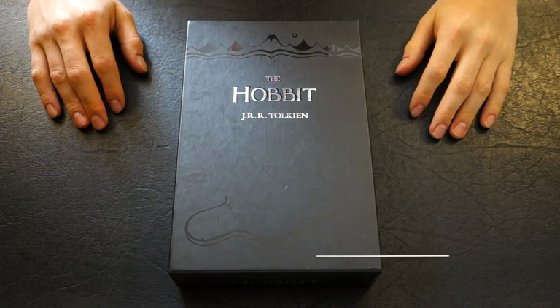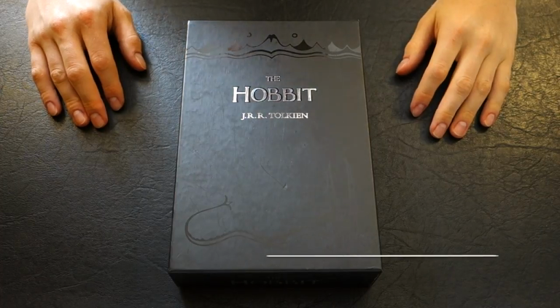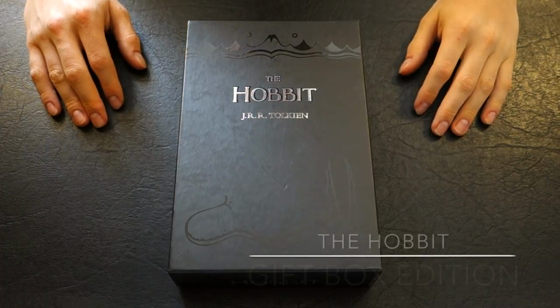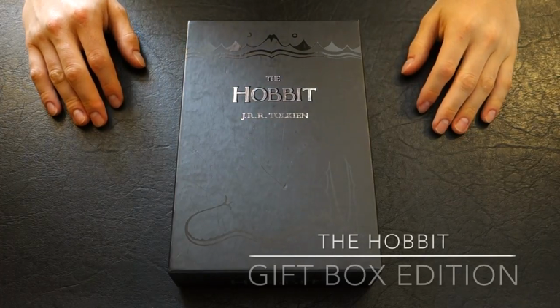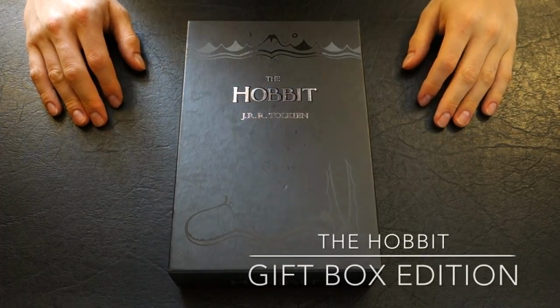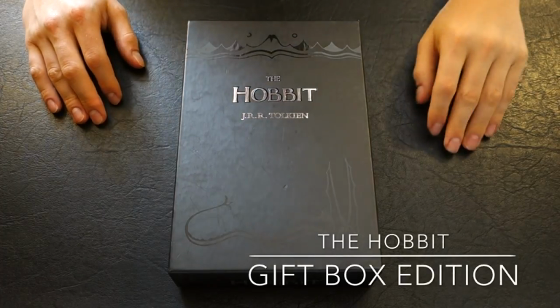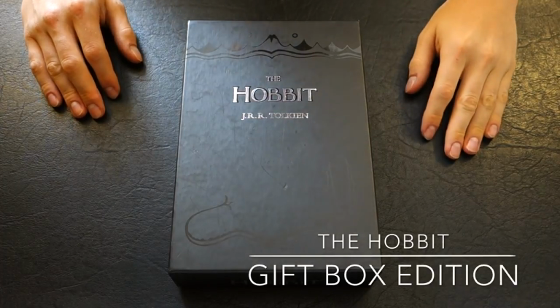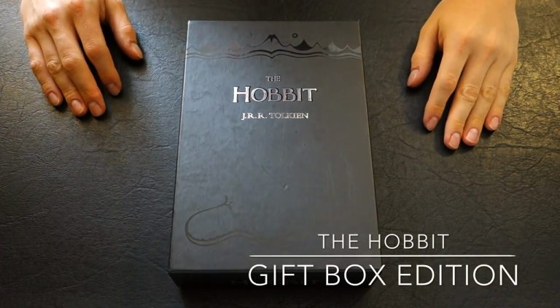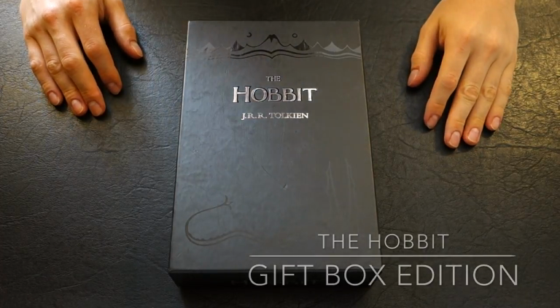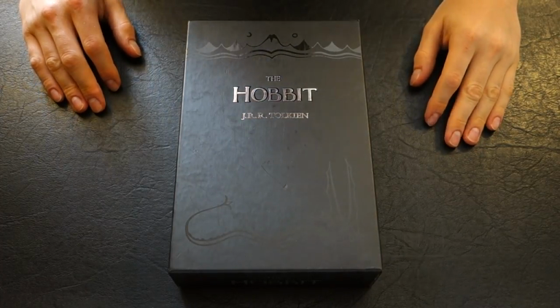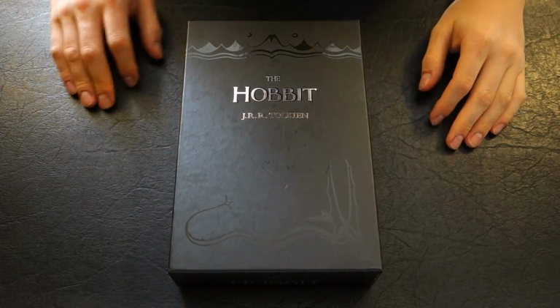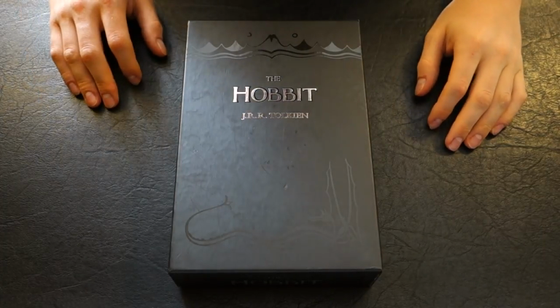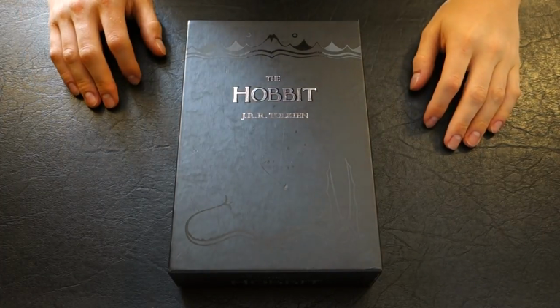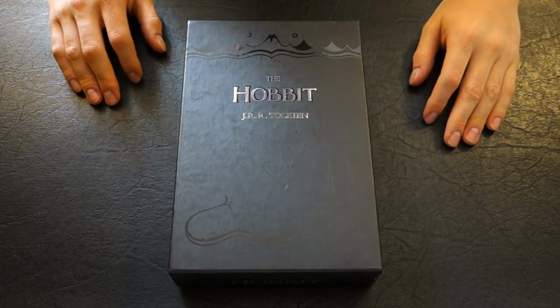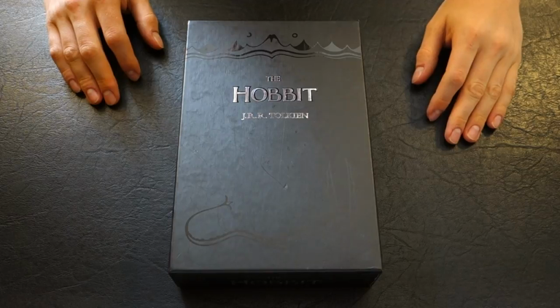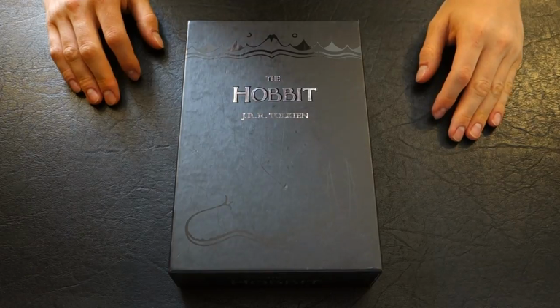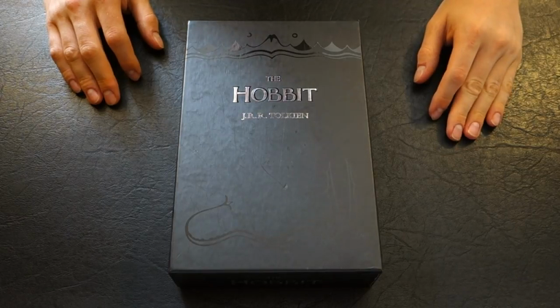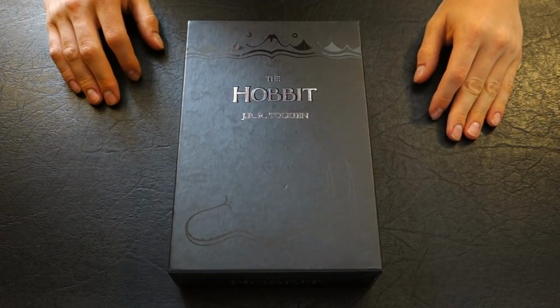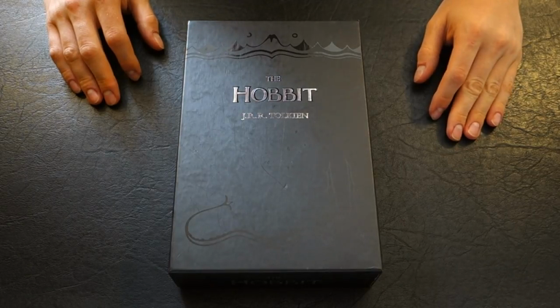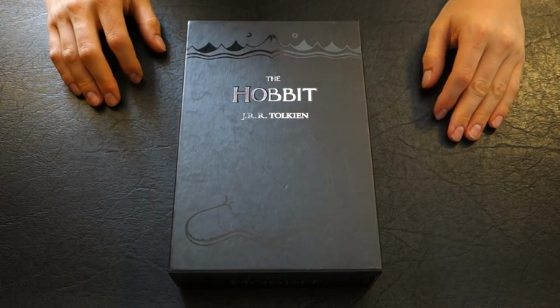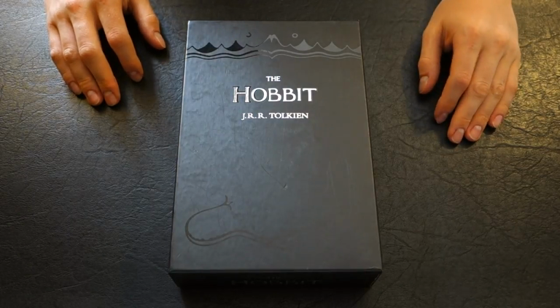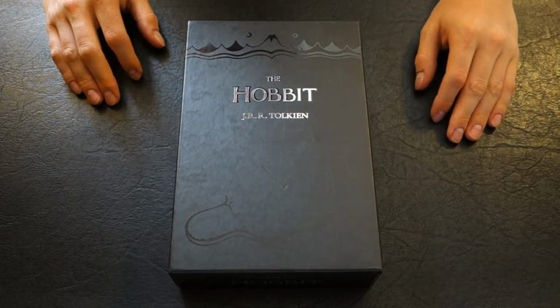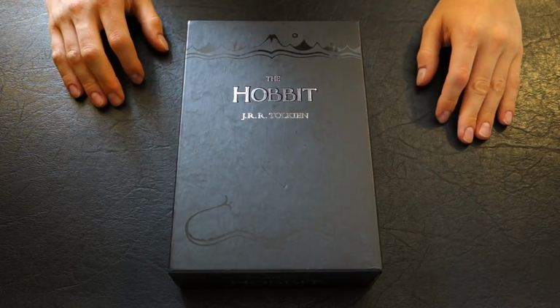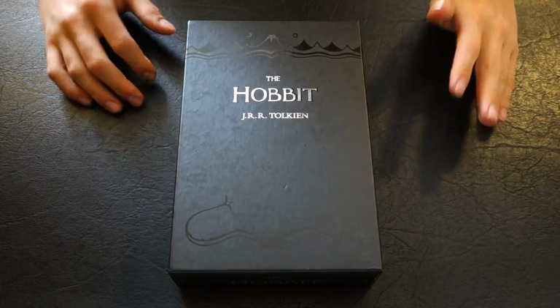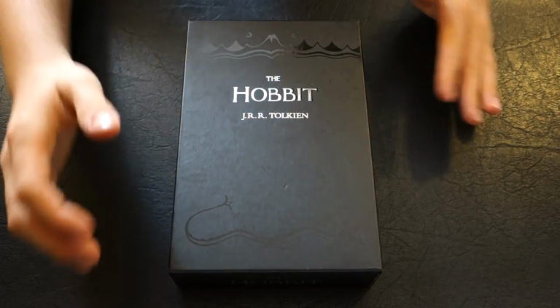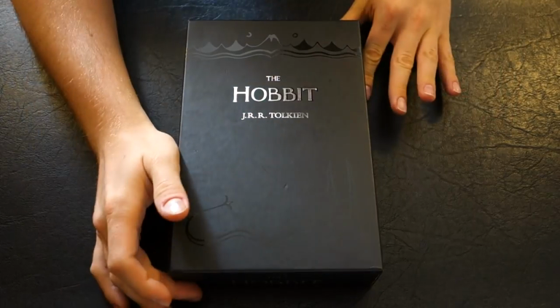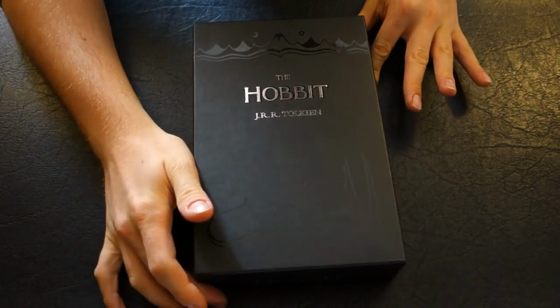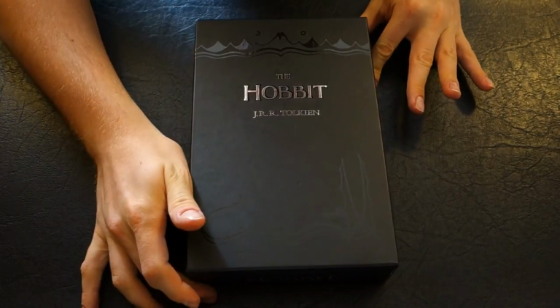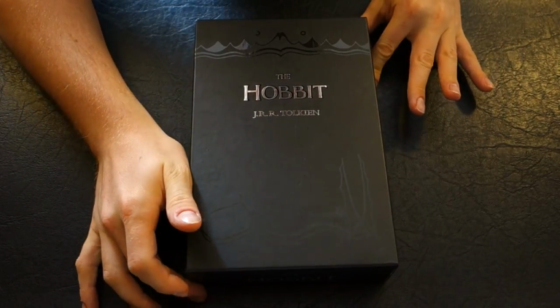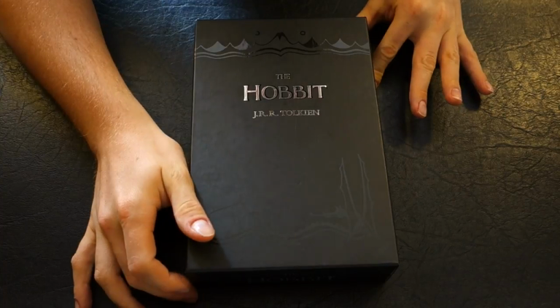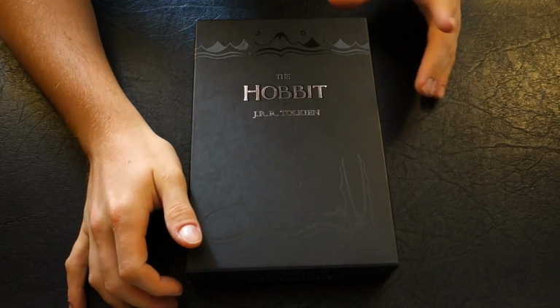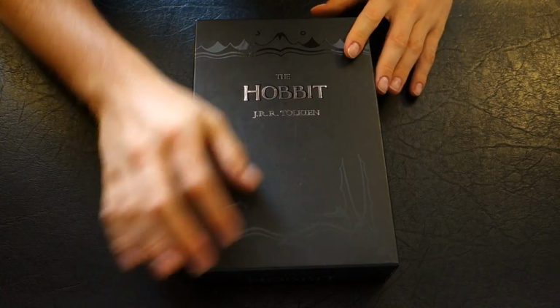Welcome back to YouTube. I've had a few requests to review this particular book. This is The Hobbit by J.R.R. Tolkien, and this is the Gift Box Edition.